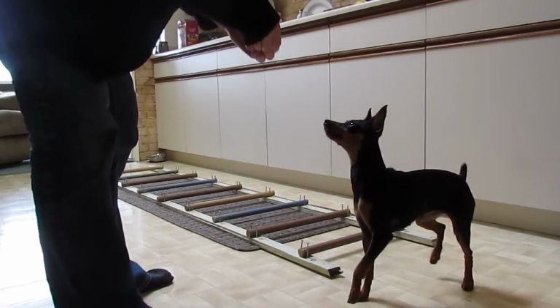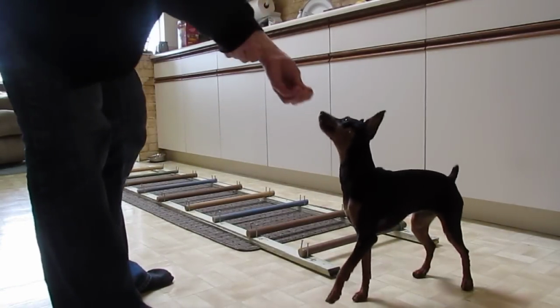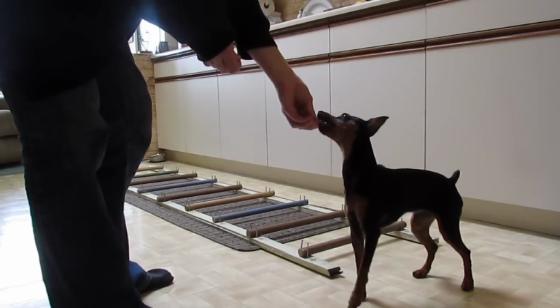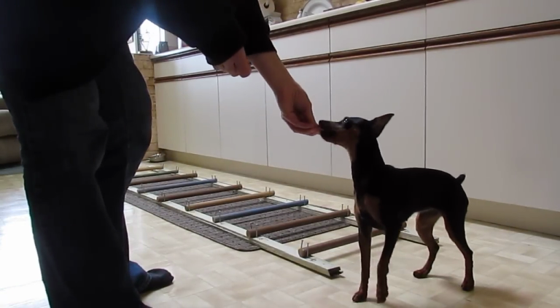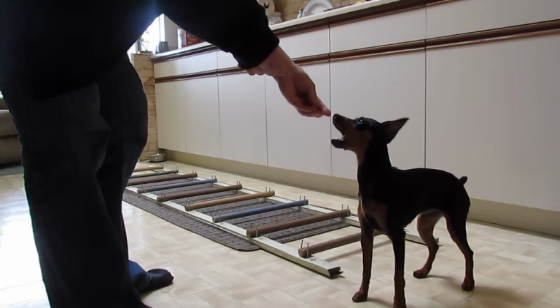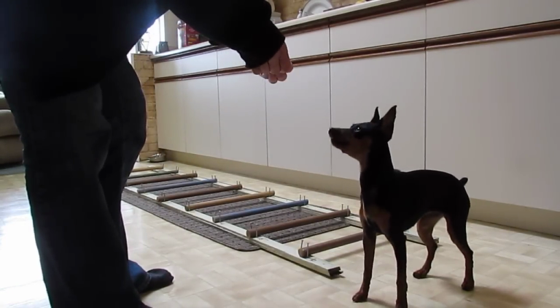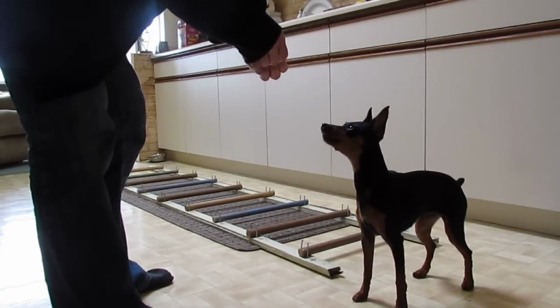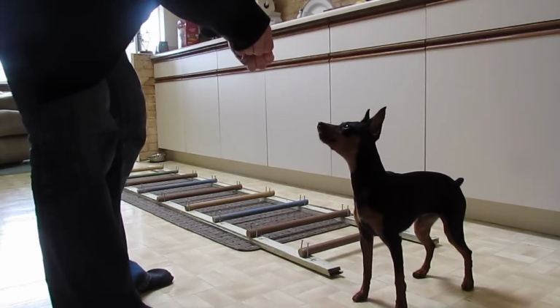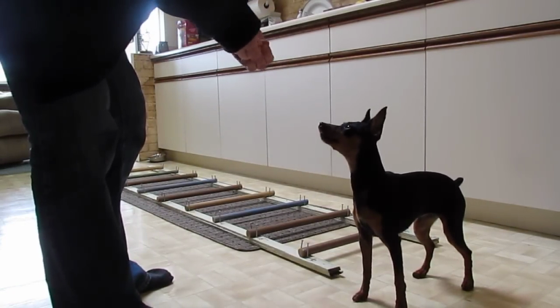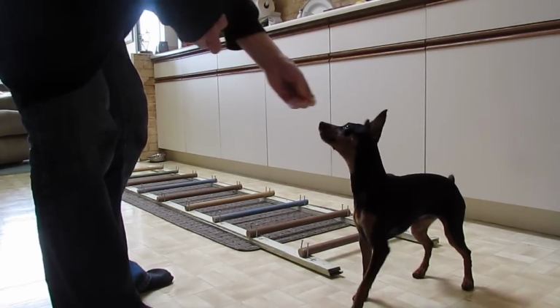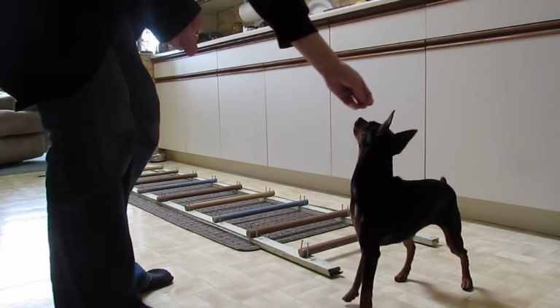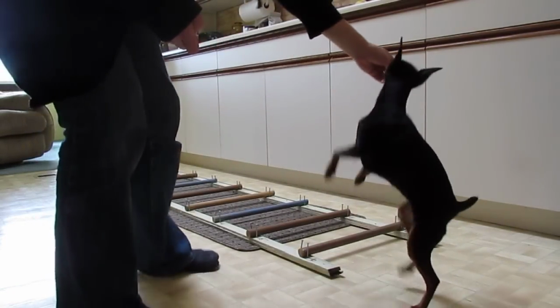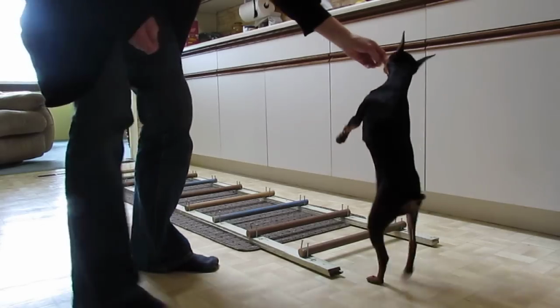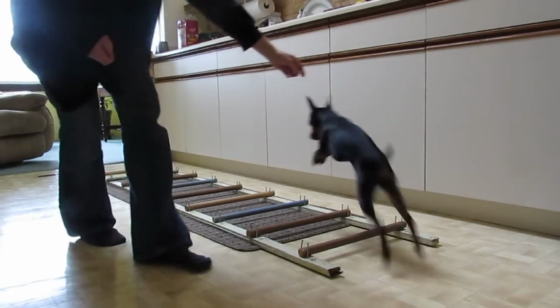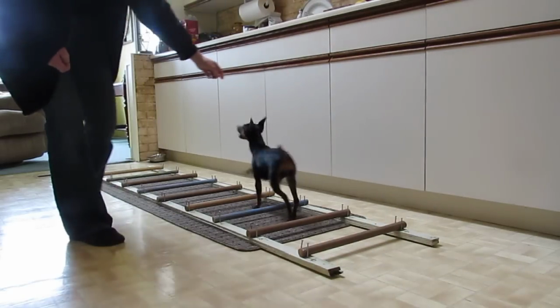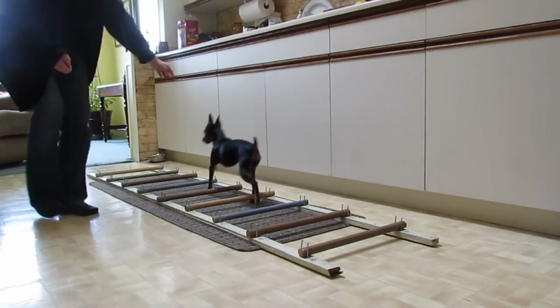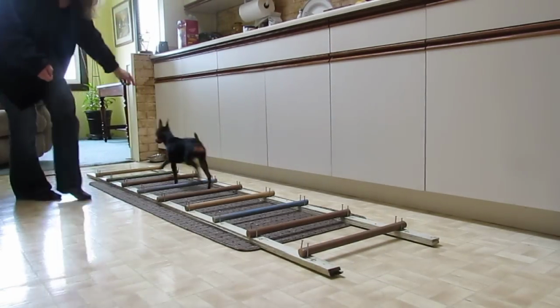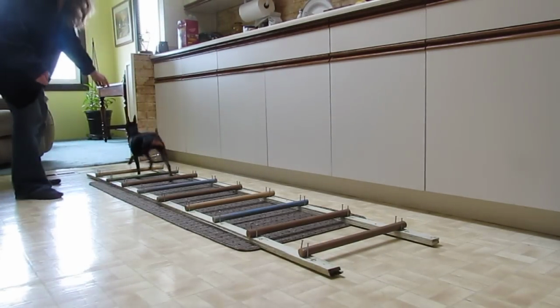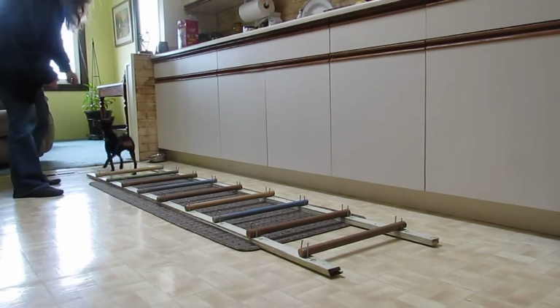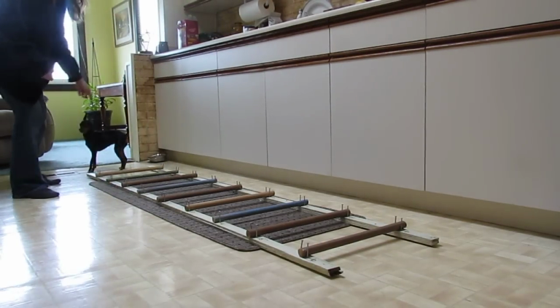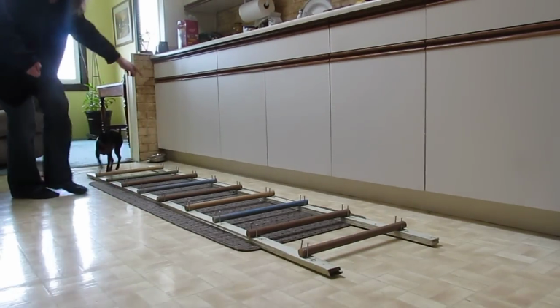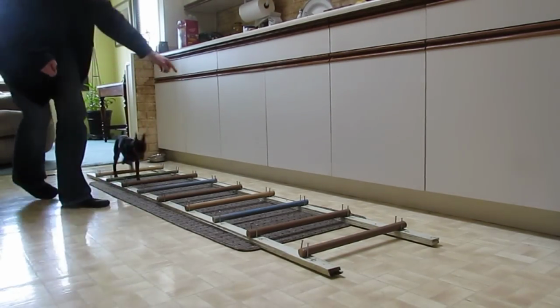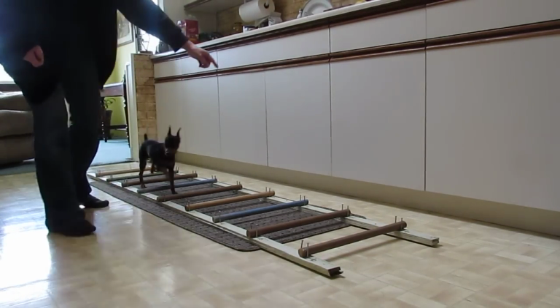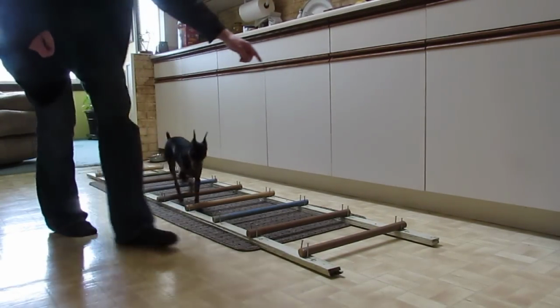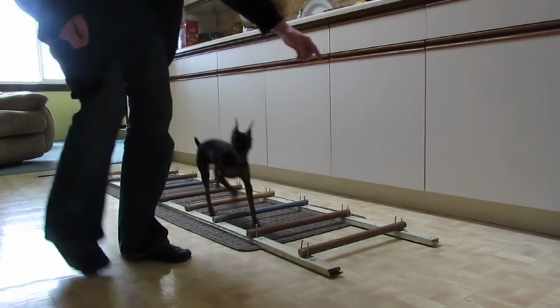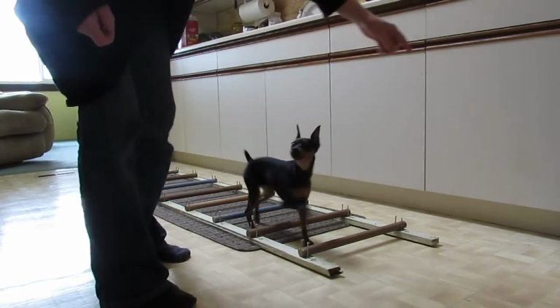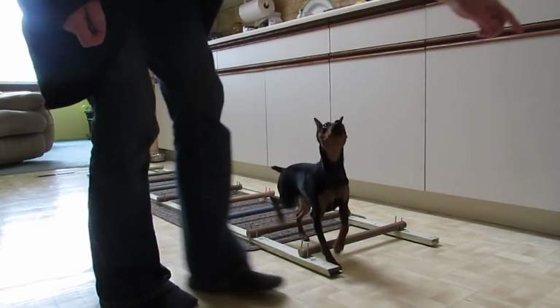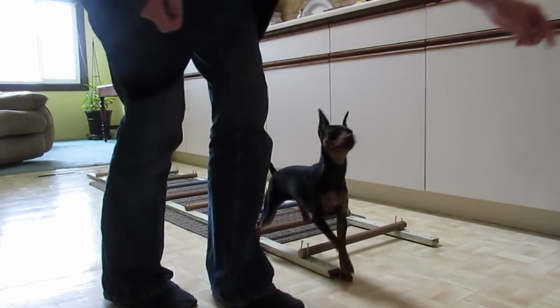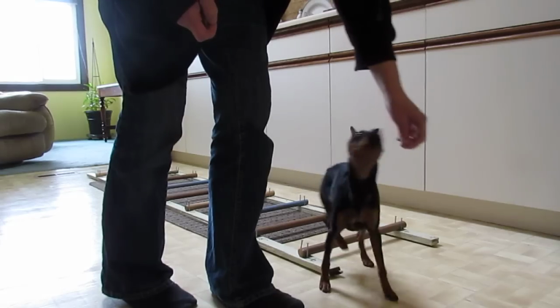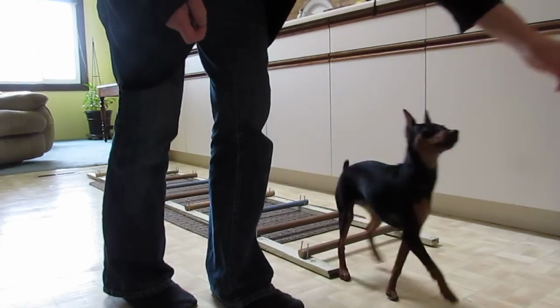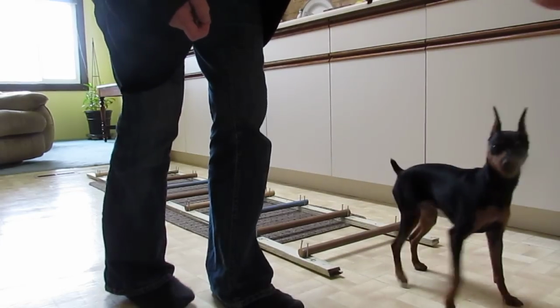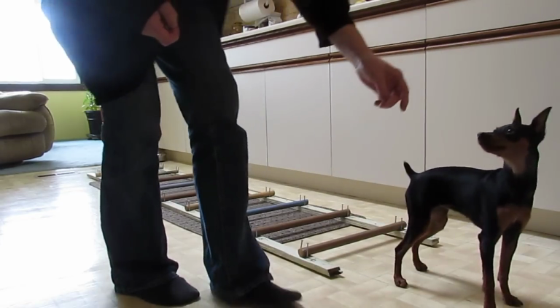Okay. These poles are still only one and a half times her elbow length, which is six inches. Let's go. So we're going to increase them to 12 inches apart today.